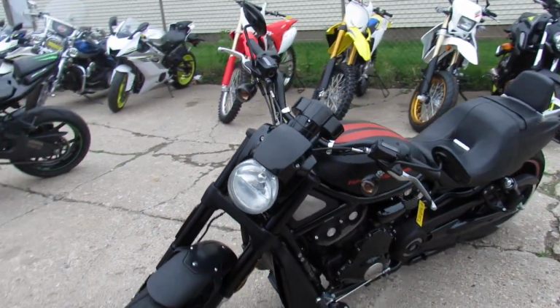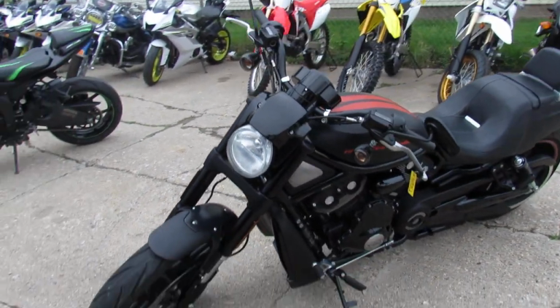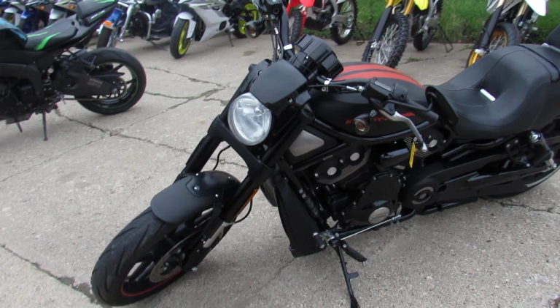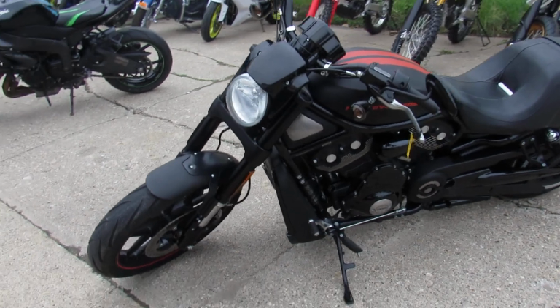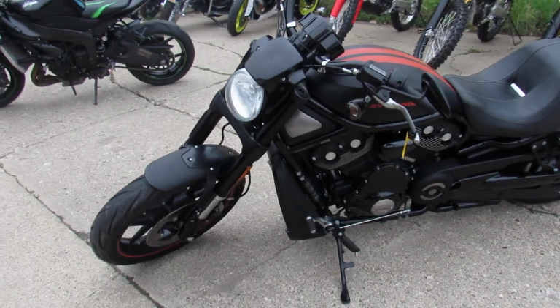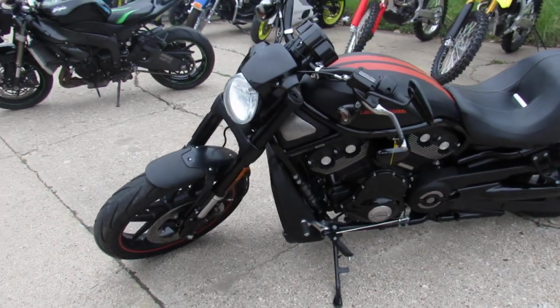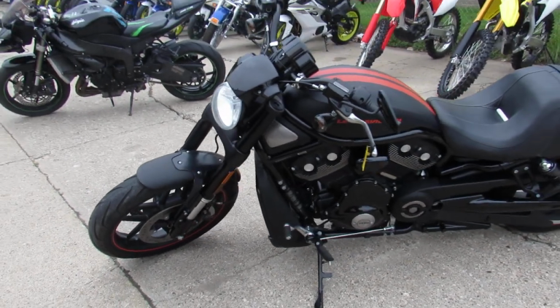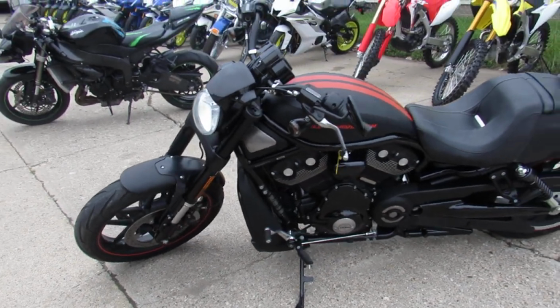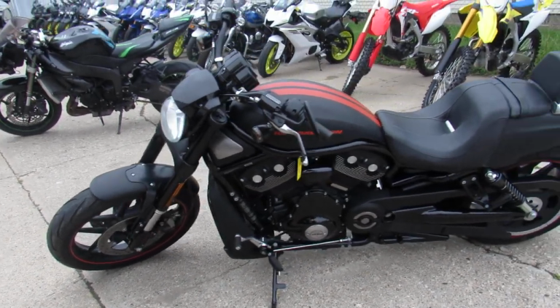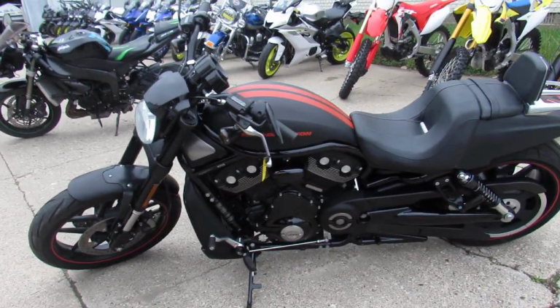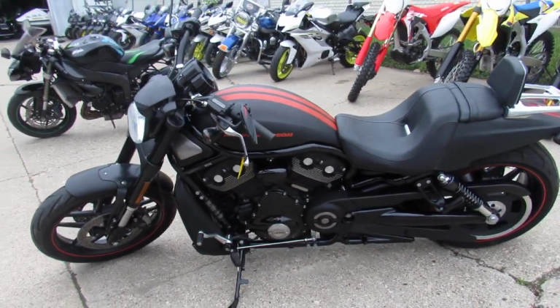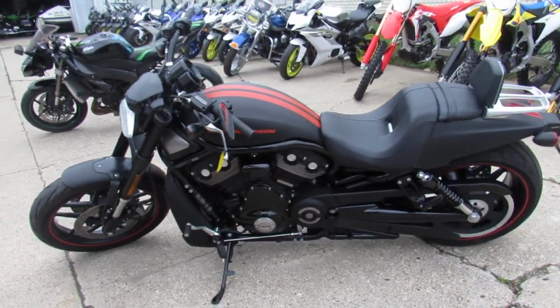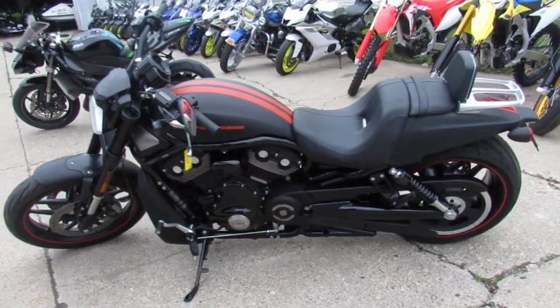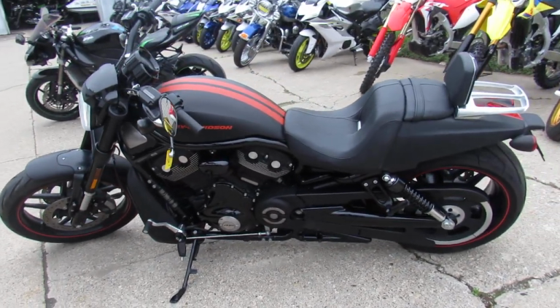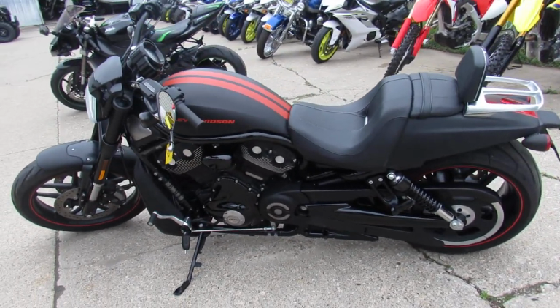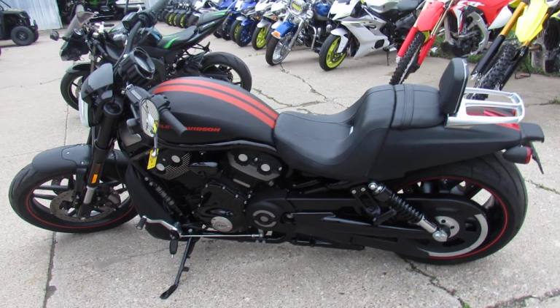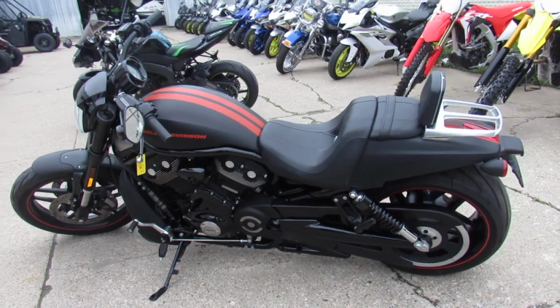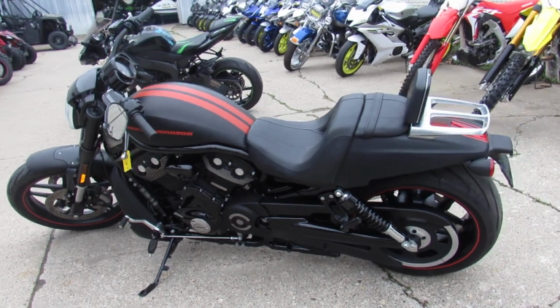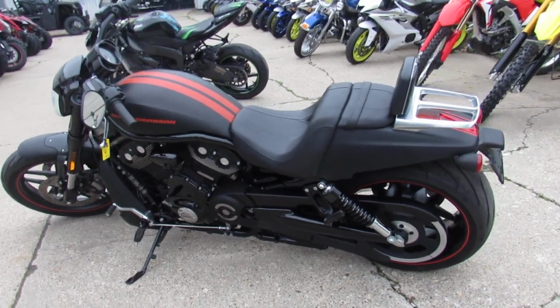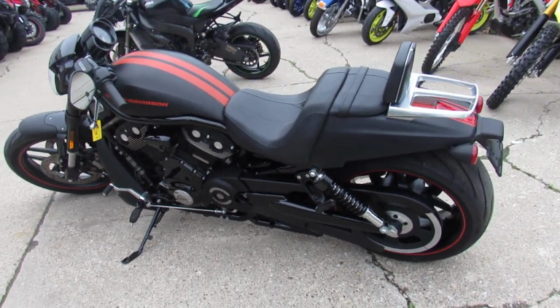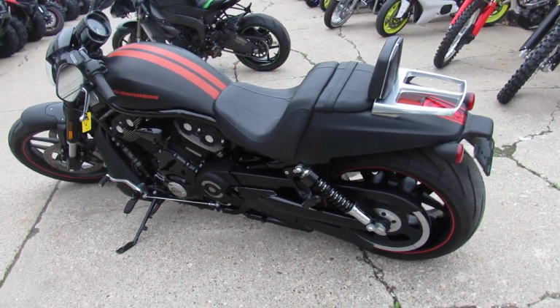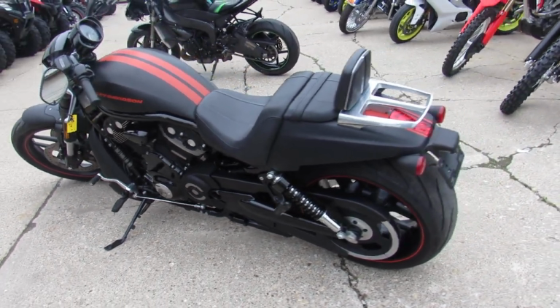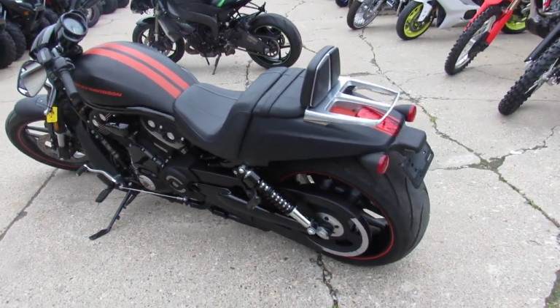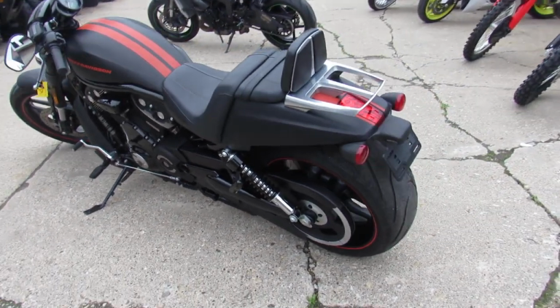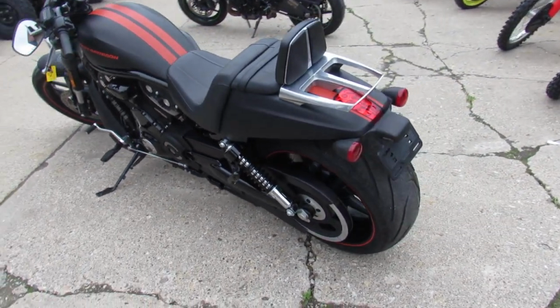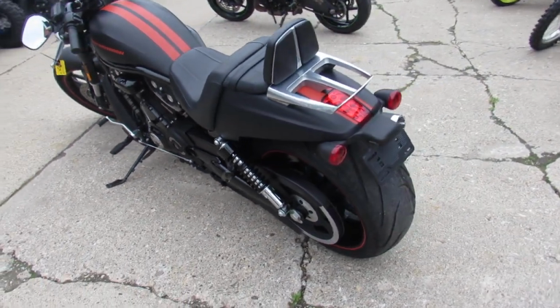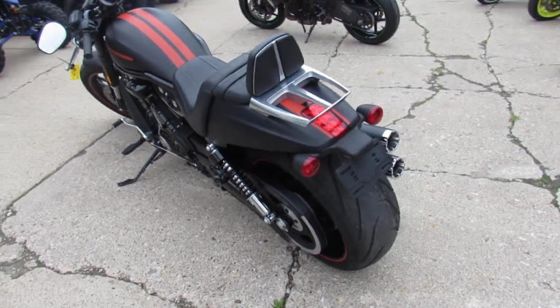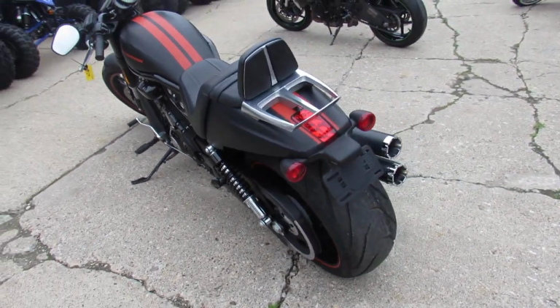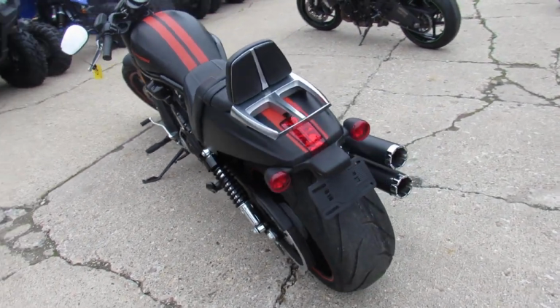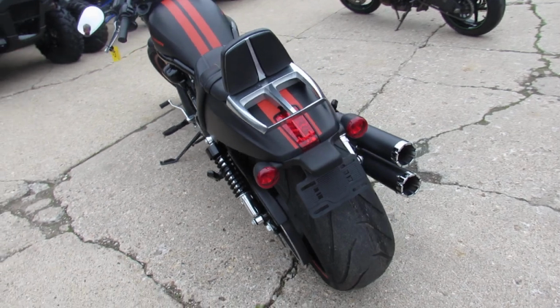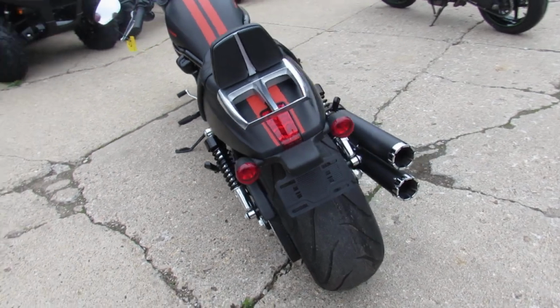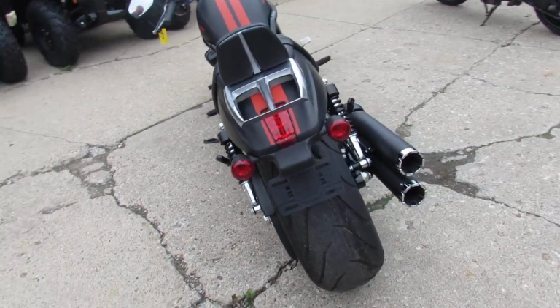Wow, 3,307 miles — miles are super low on this one. It's a one owner, it's just been serviced at the dealership, comes in a black denim paint. As you guys can see, it's a perfect 10 out of 10.